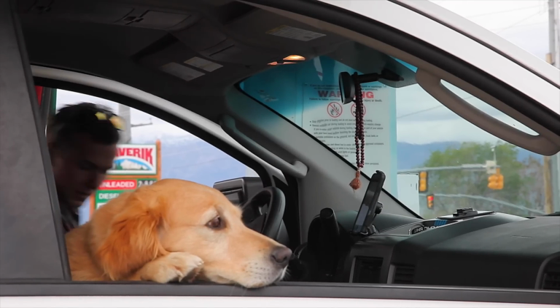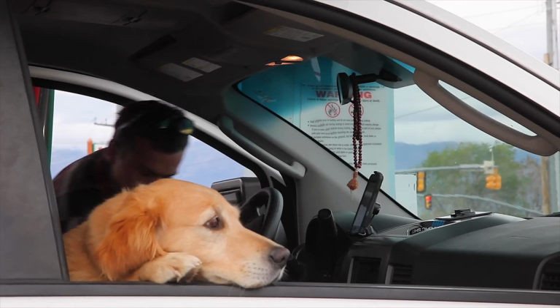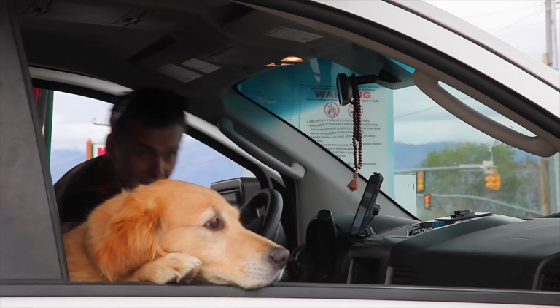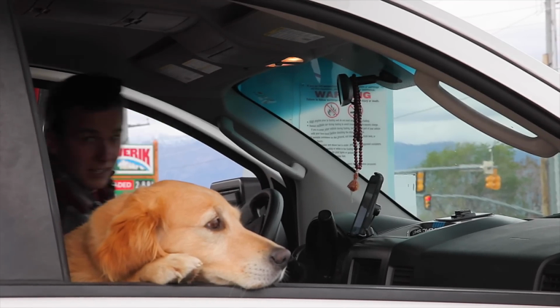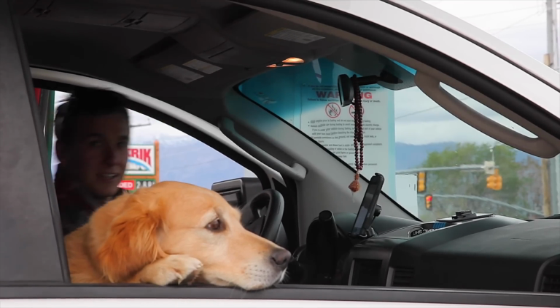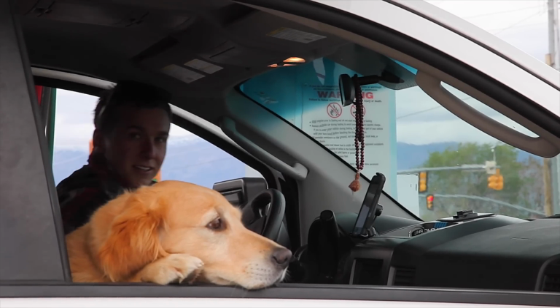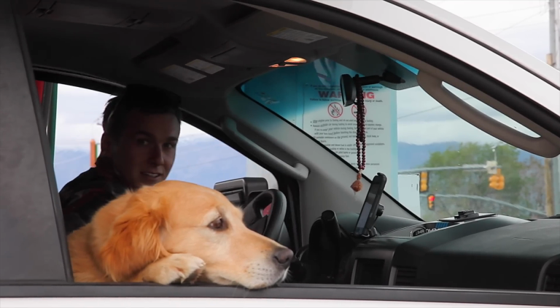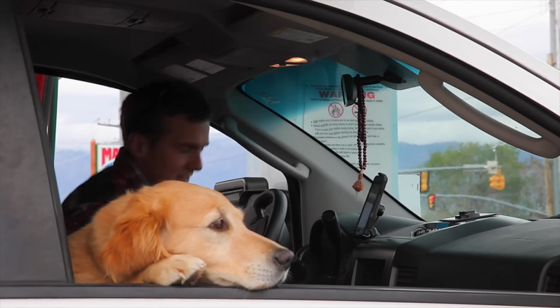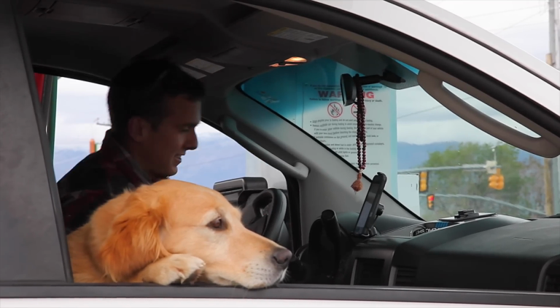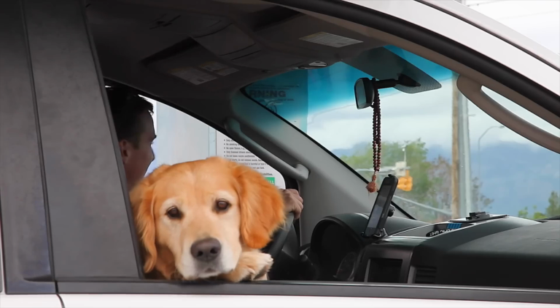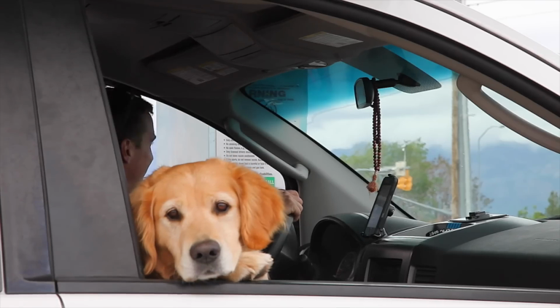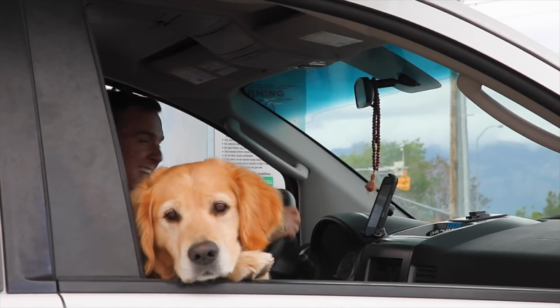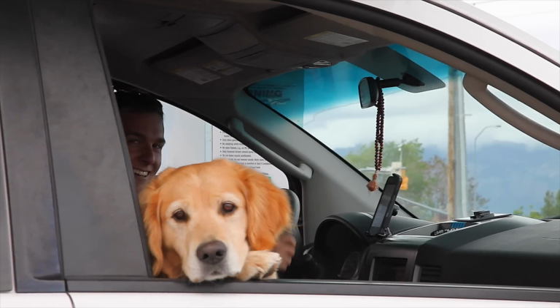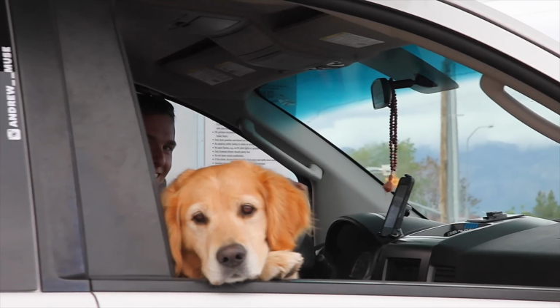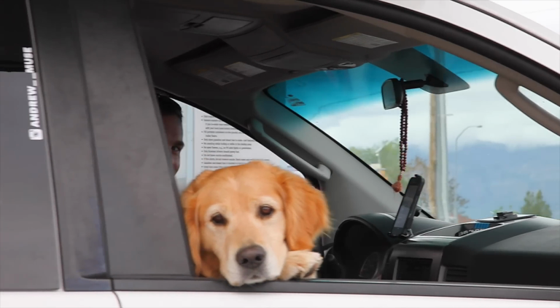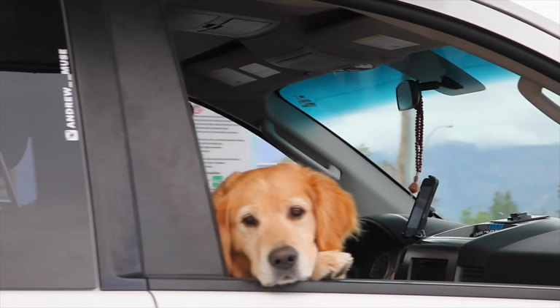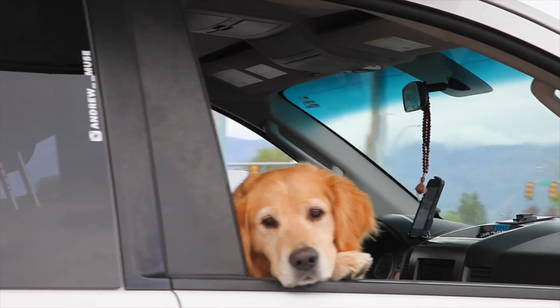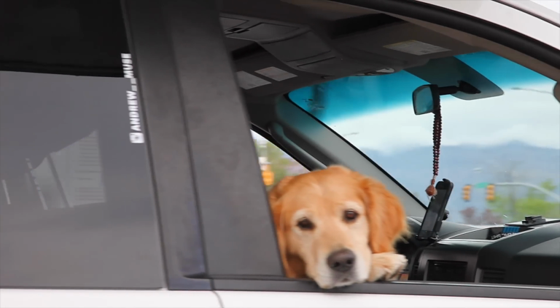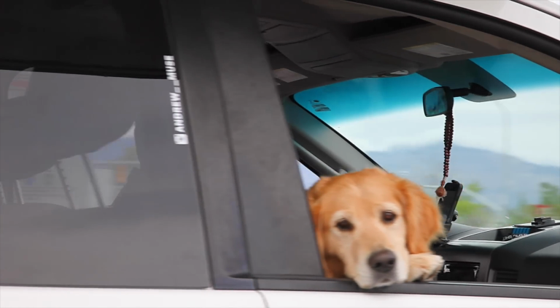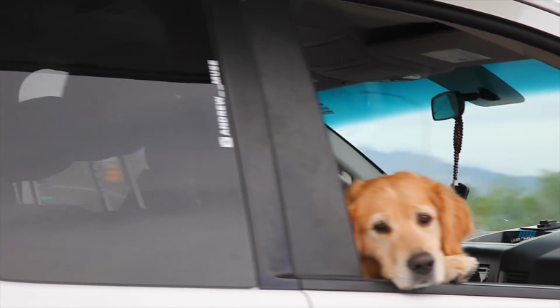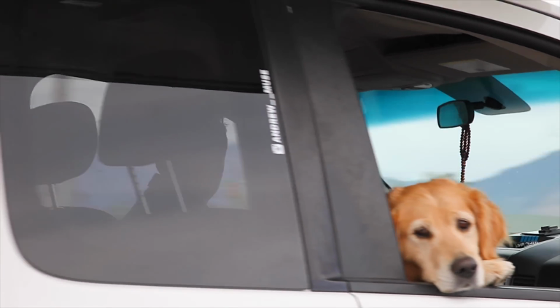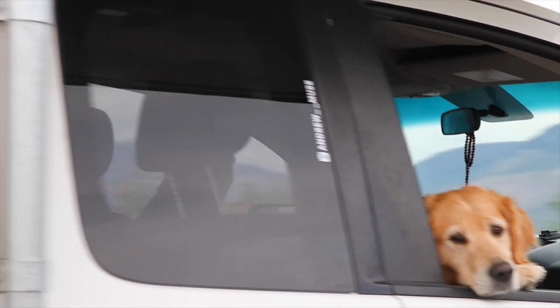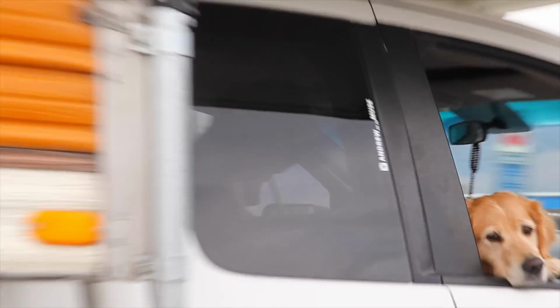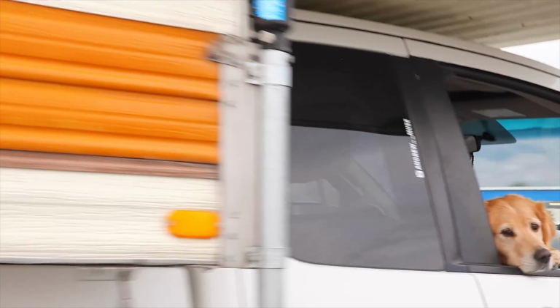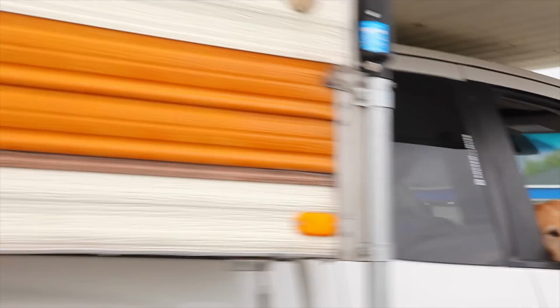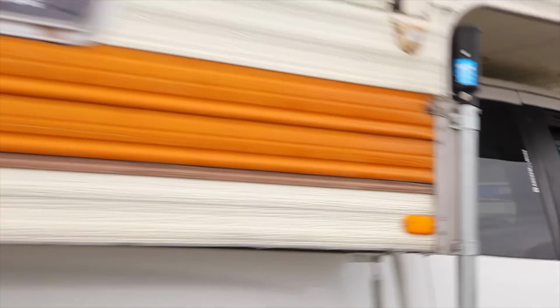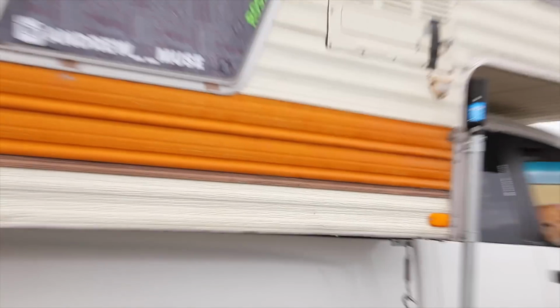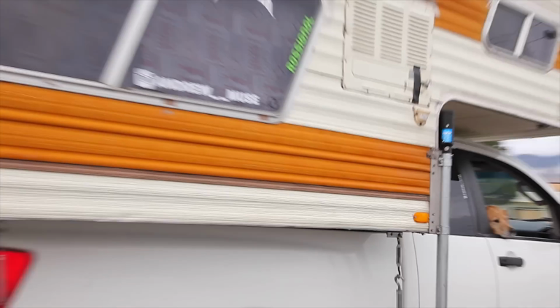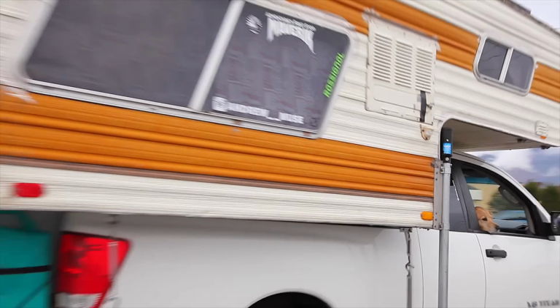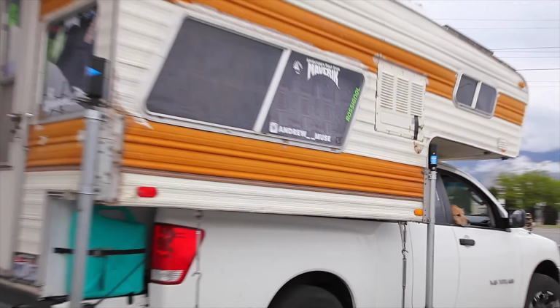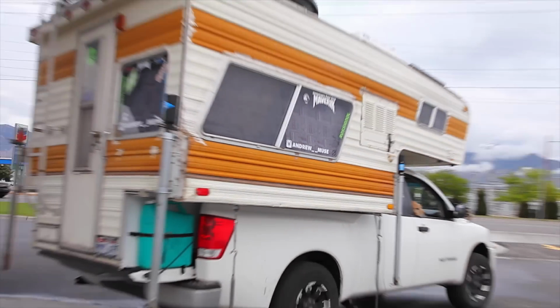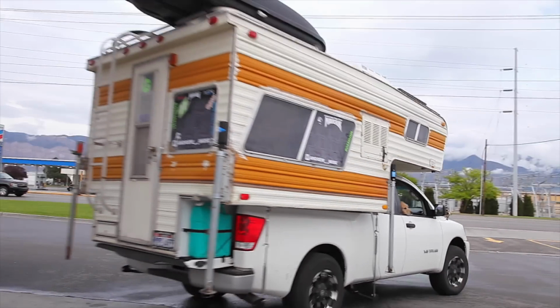After Zion, I finished moving out of my house, packed up the tiny home, and hit the road. After fueling up at Maverick Adventure's first stop, we headed north.